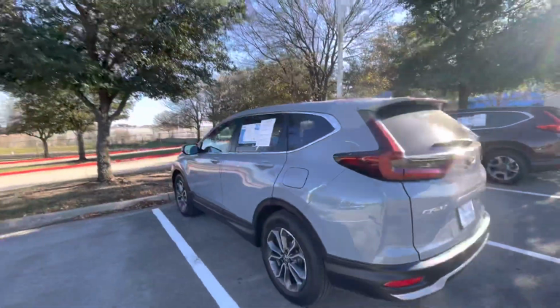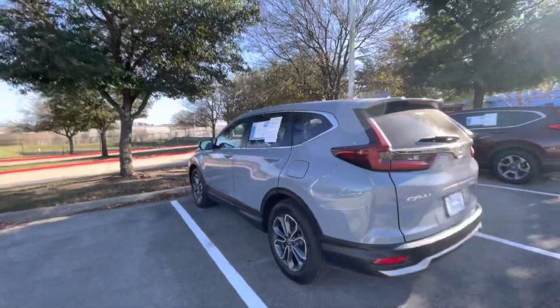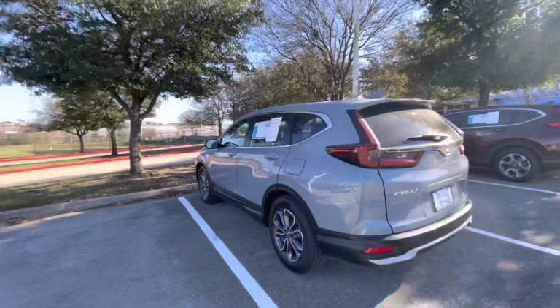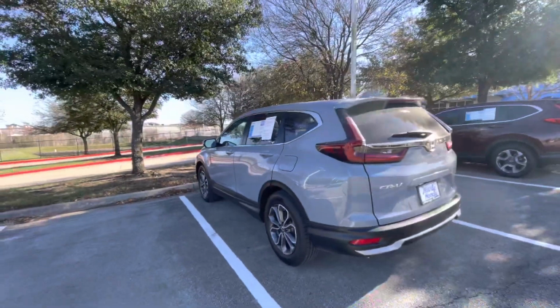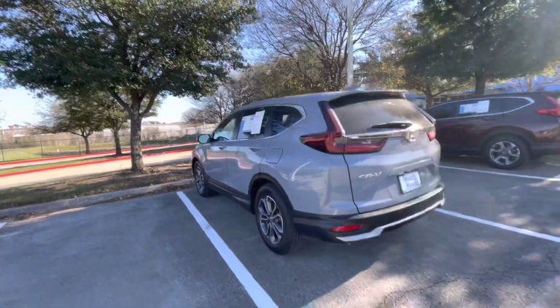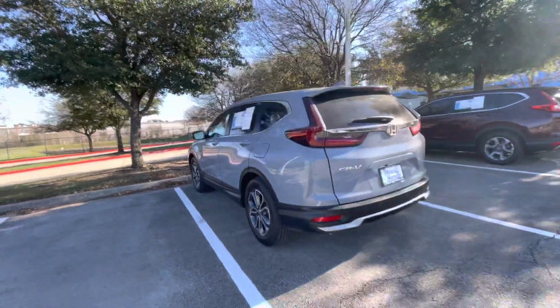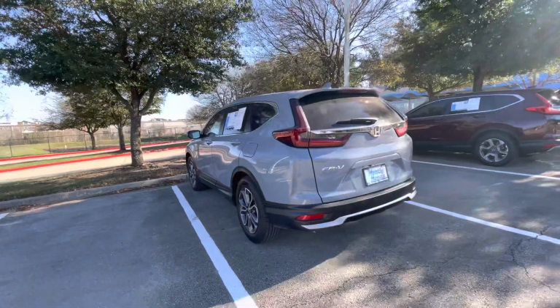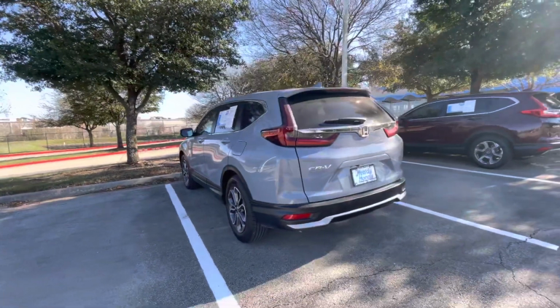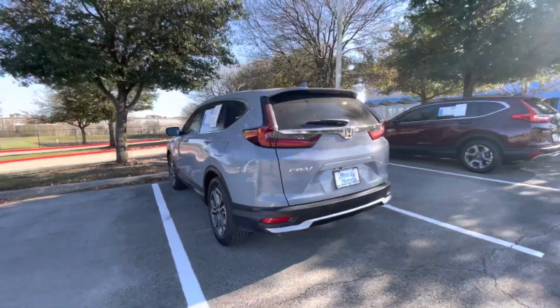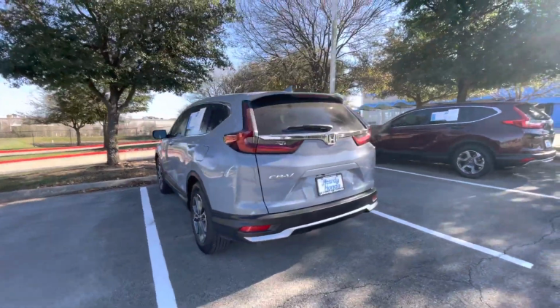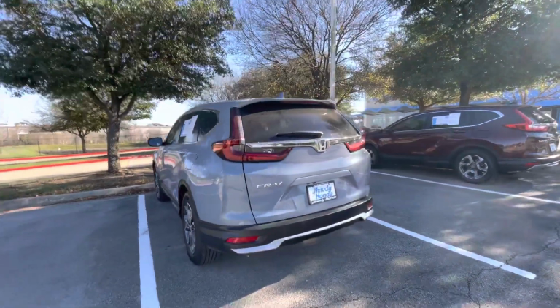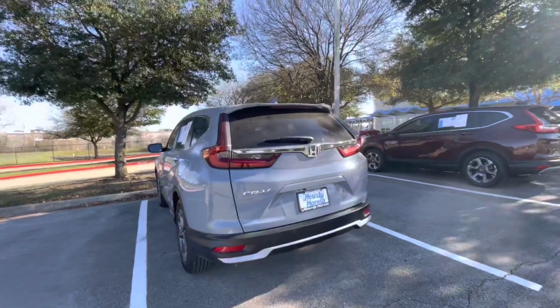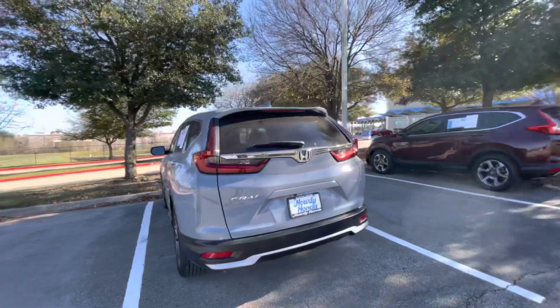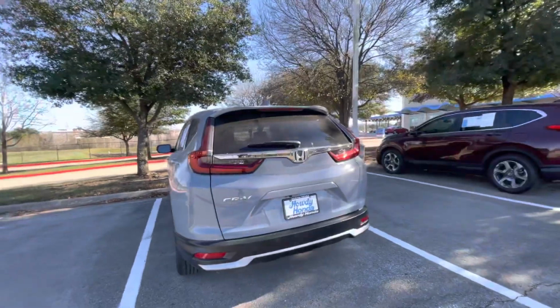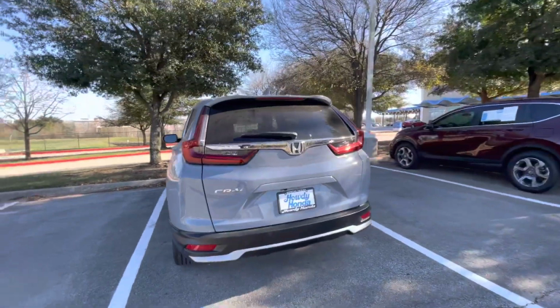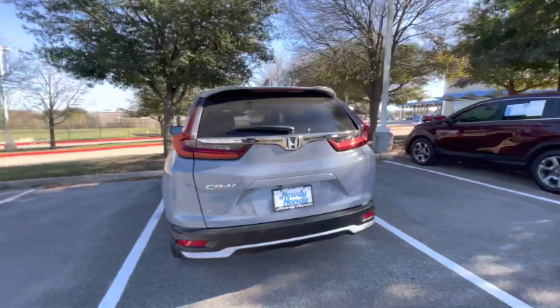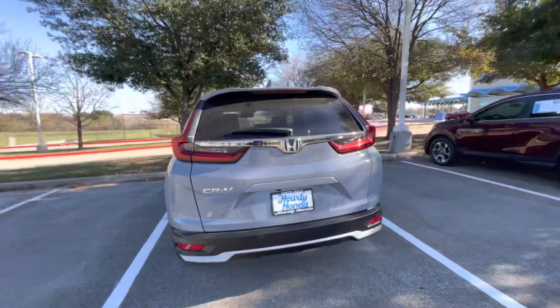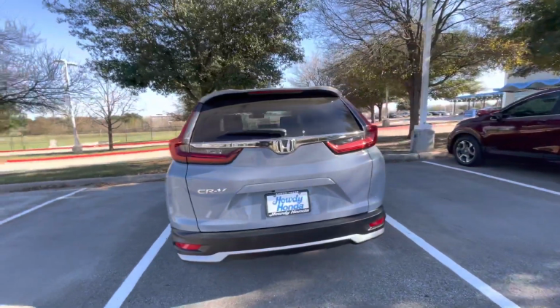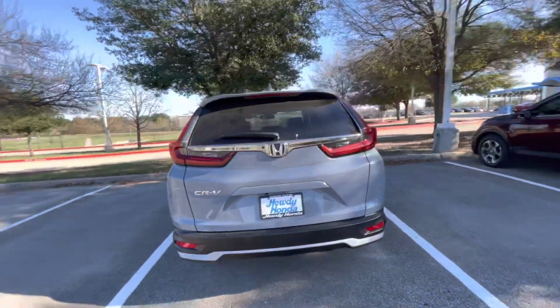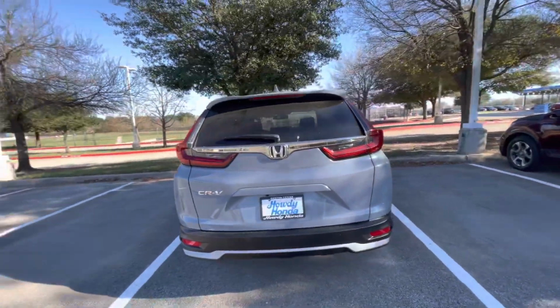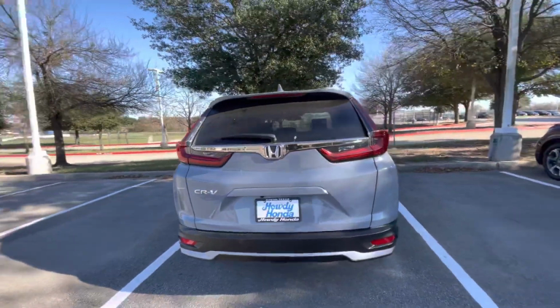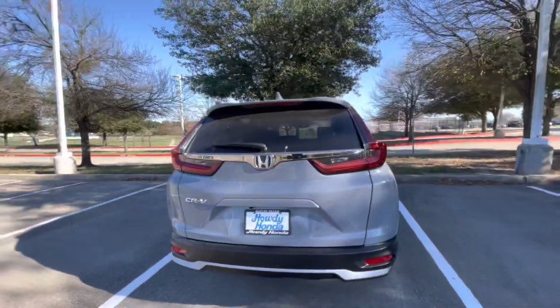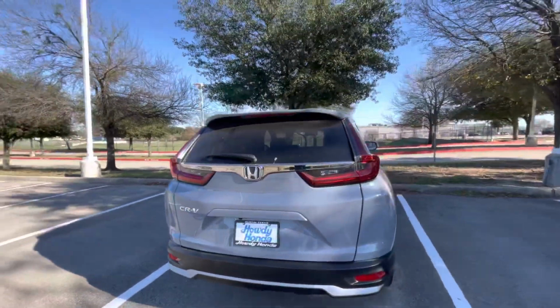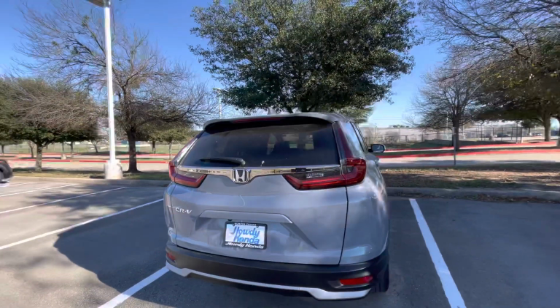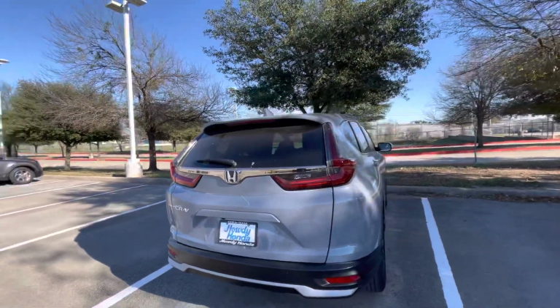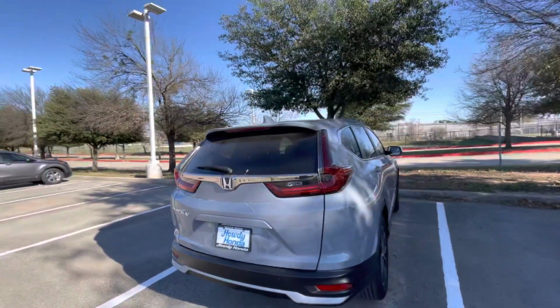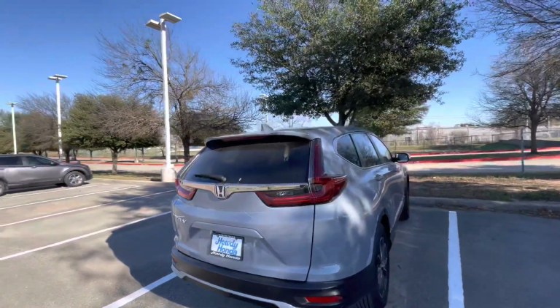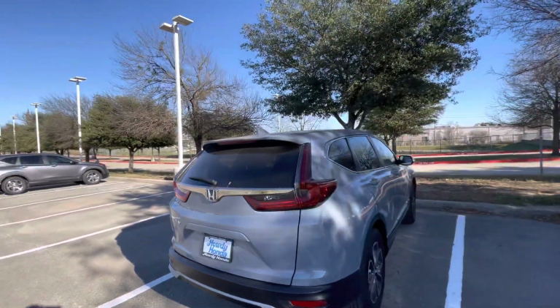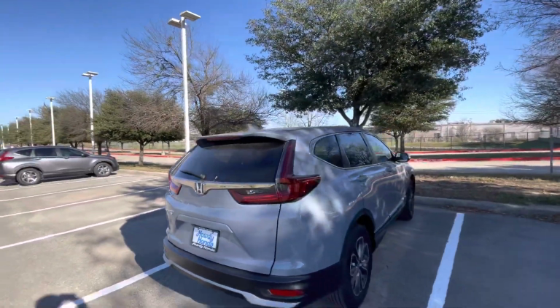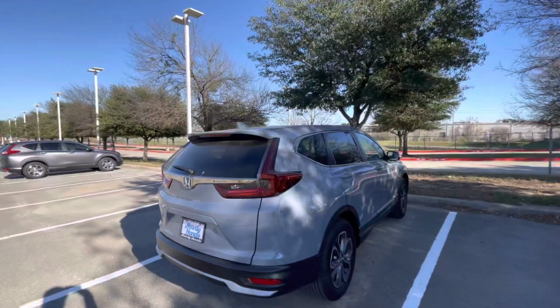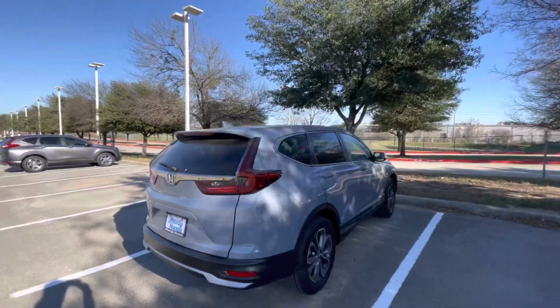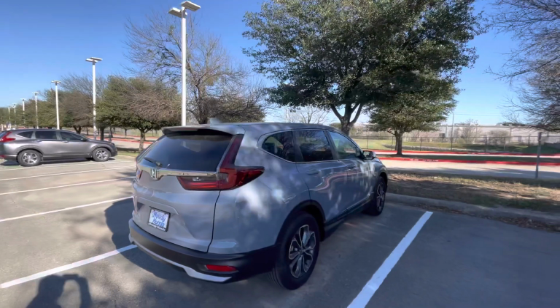If you have any questions about the car, feel free to reach out. My phone number is 571-354-3285. Thank you, and have a good day.